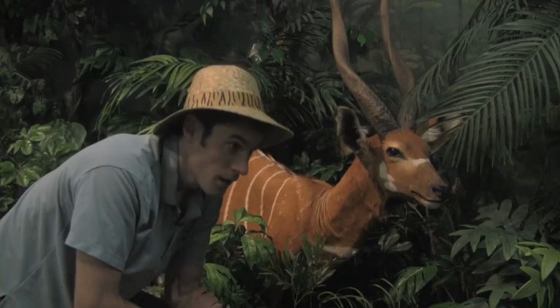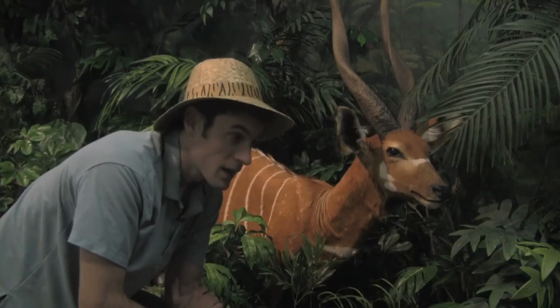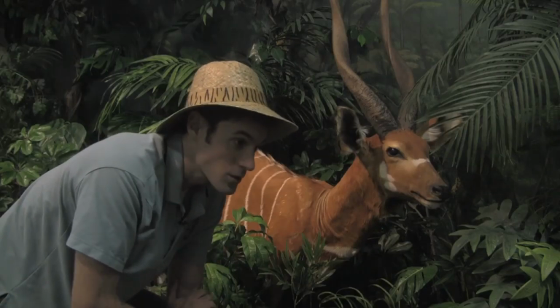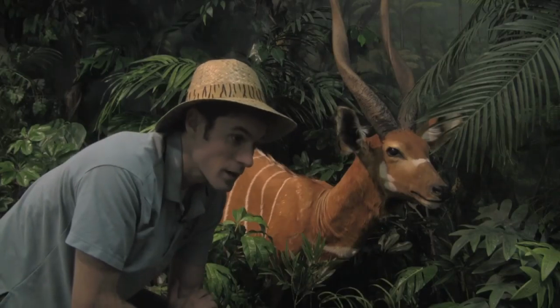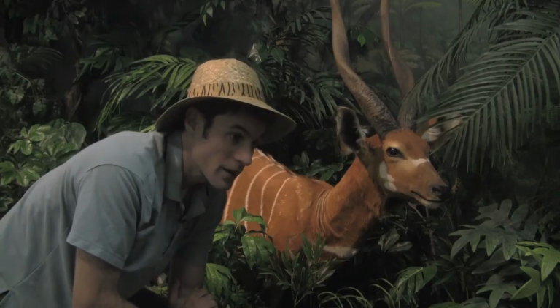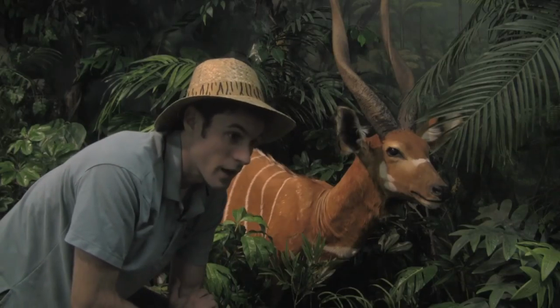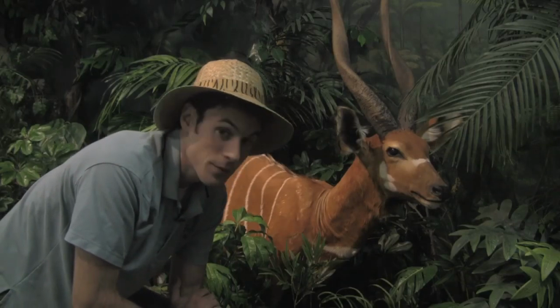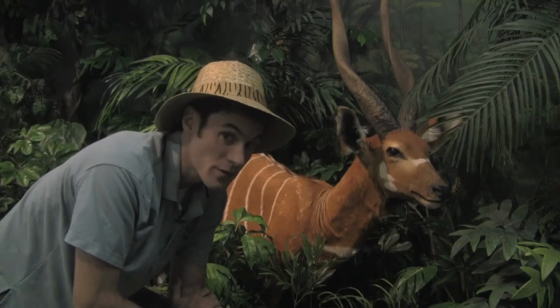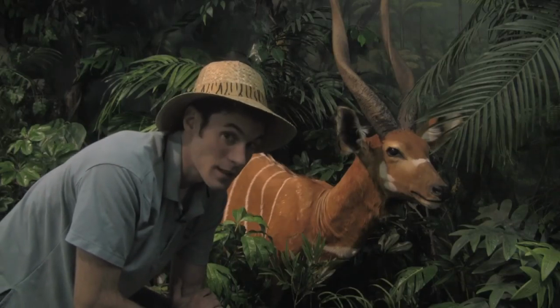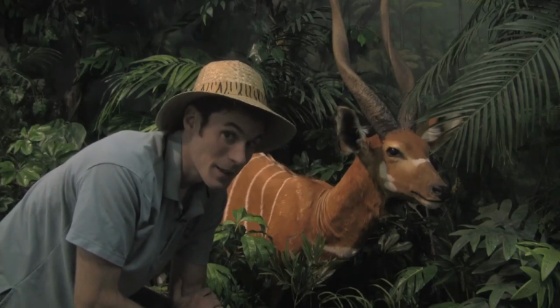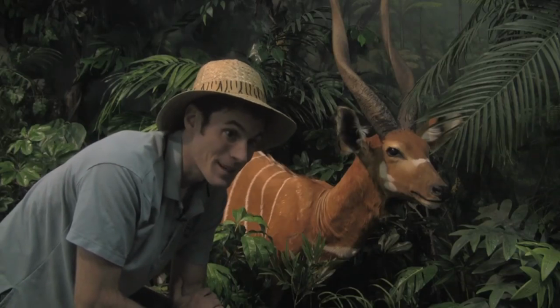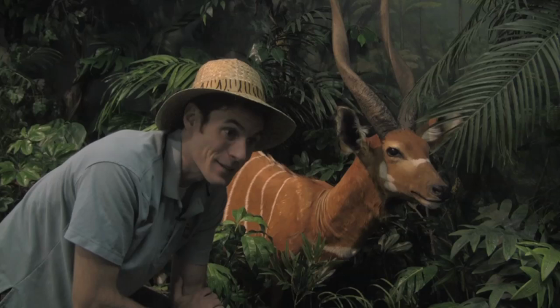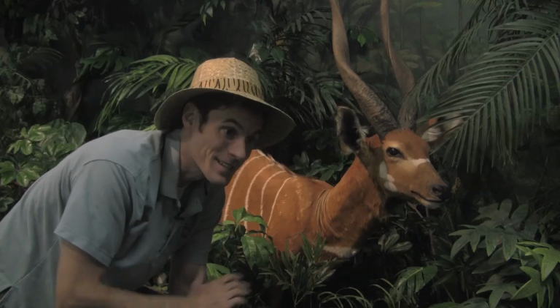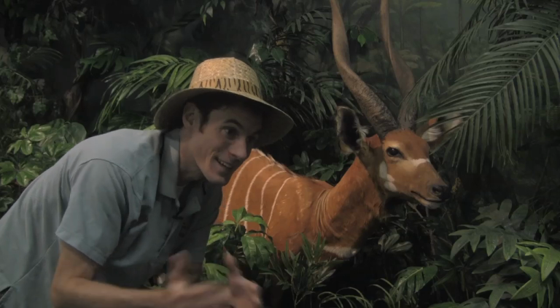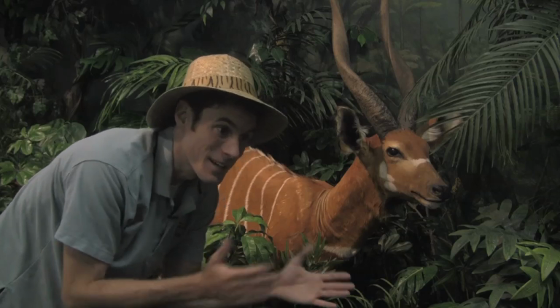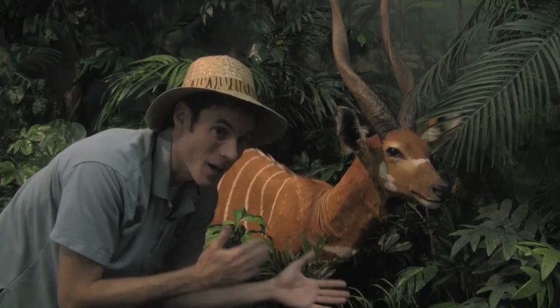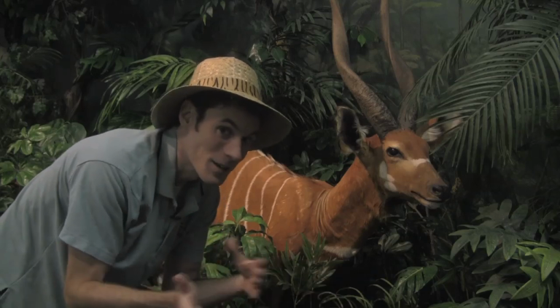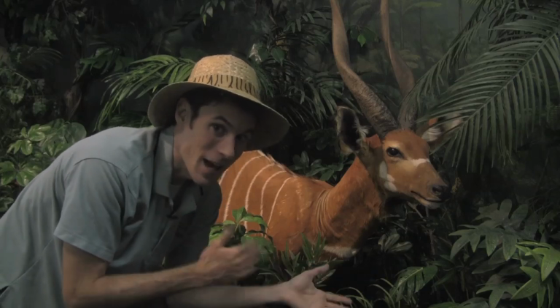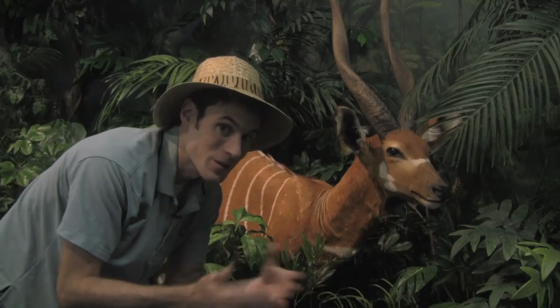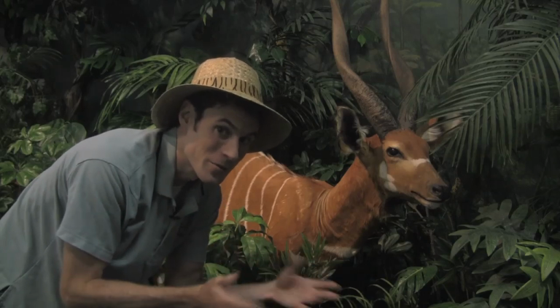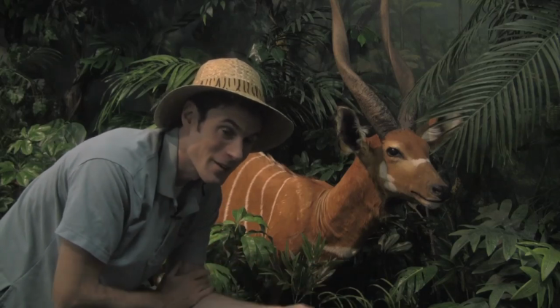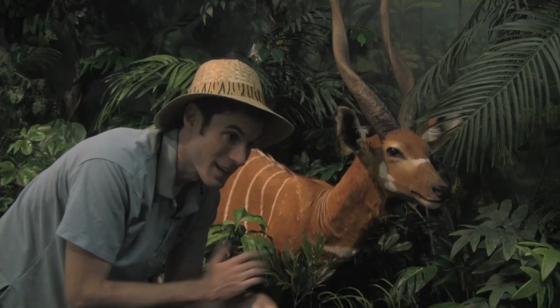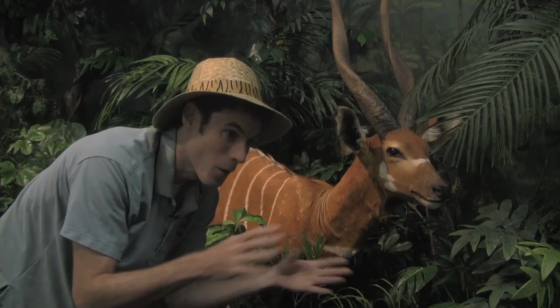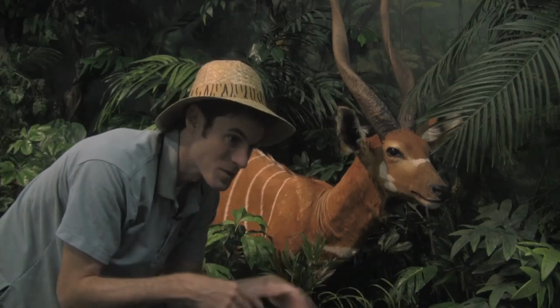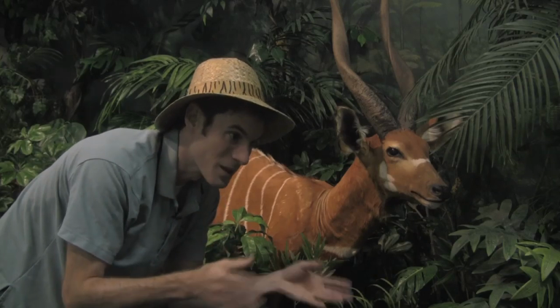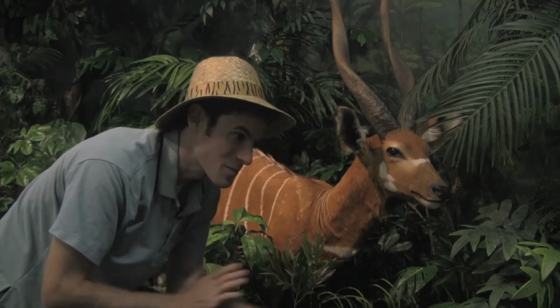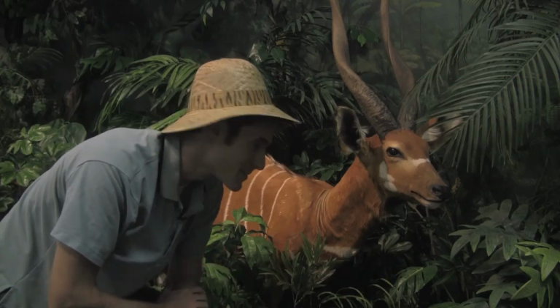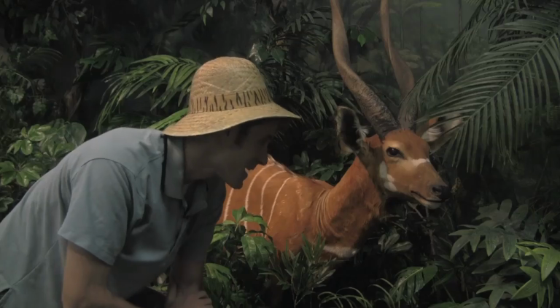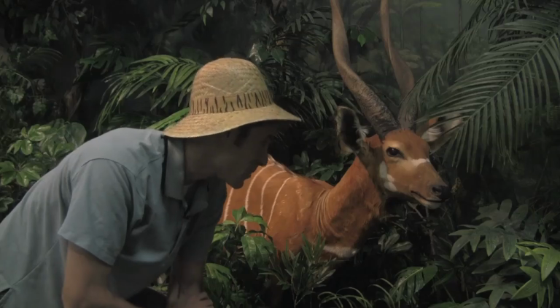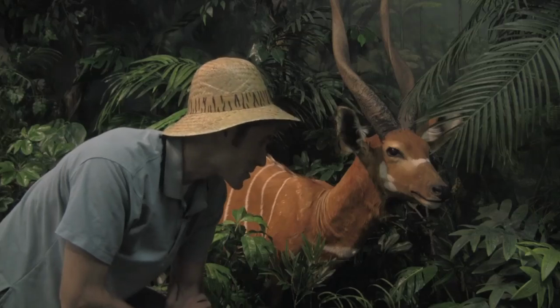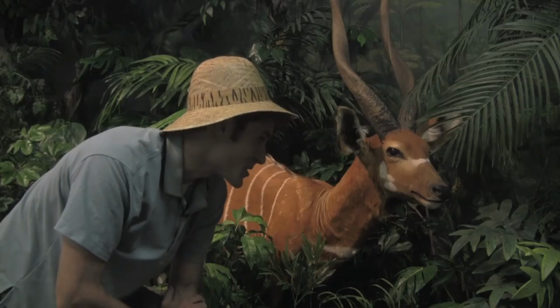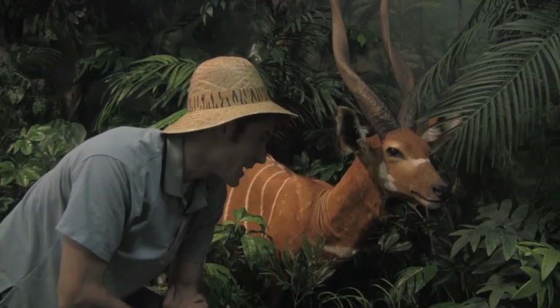They can also go to areas where elephants have recently been, because elephants tend to knock things down when they move around and that opens up a lot of space. So the bongos appreciate that.